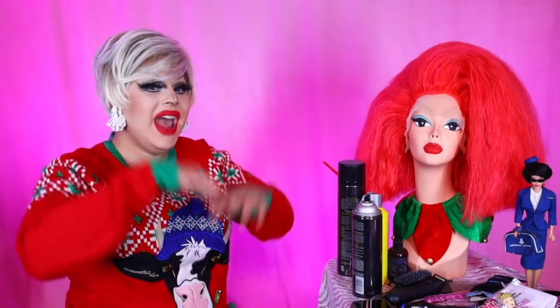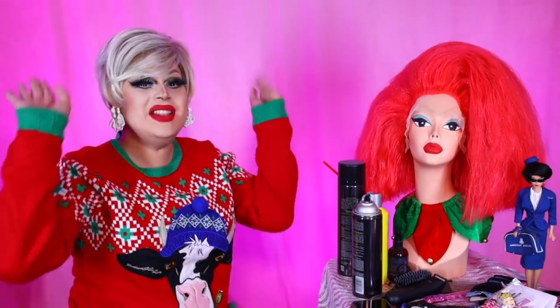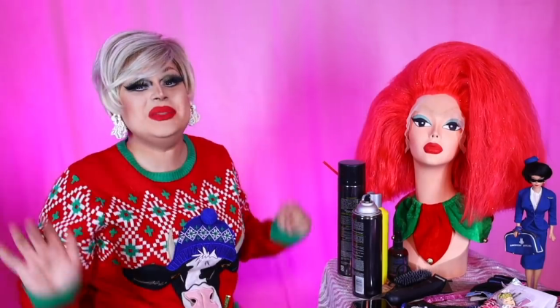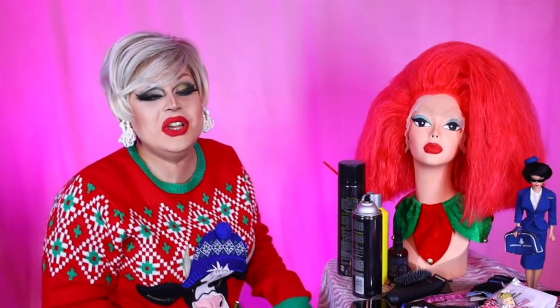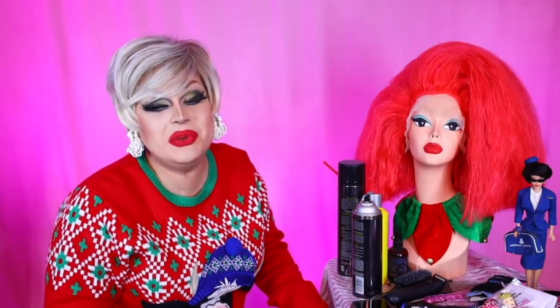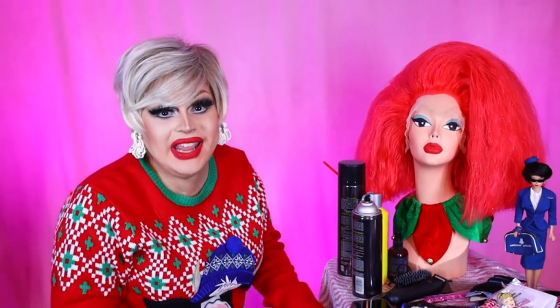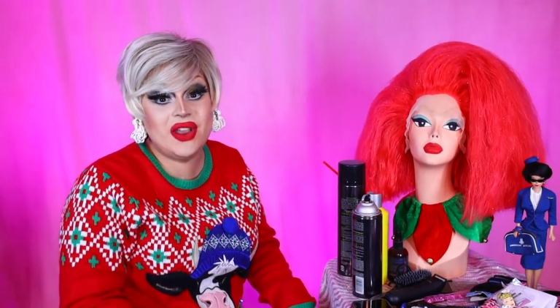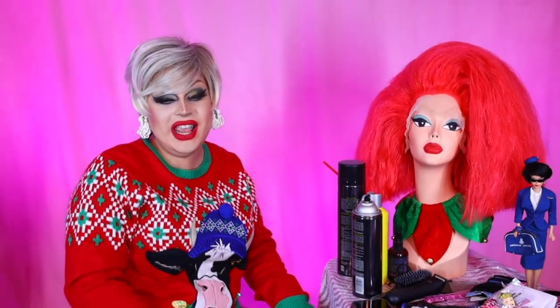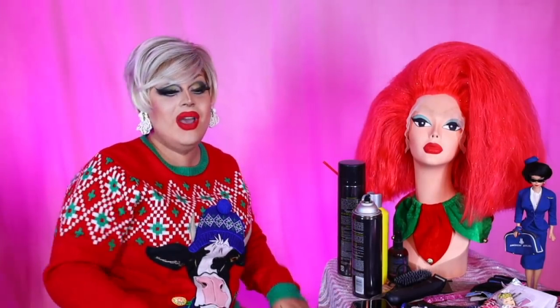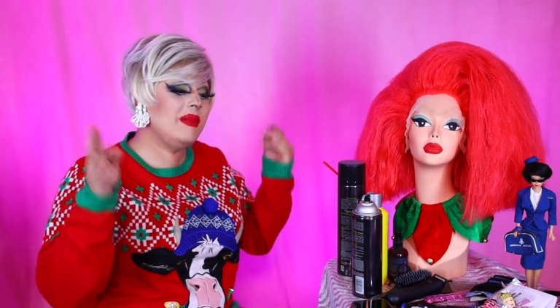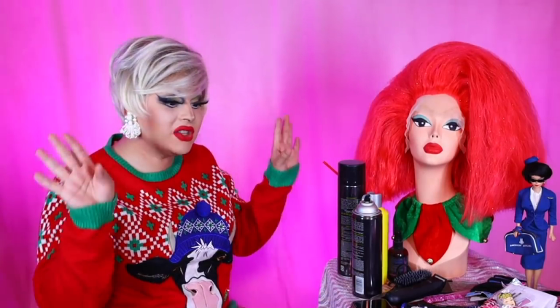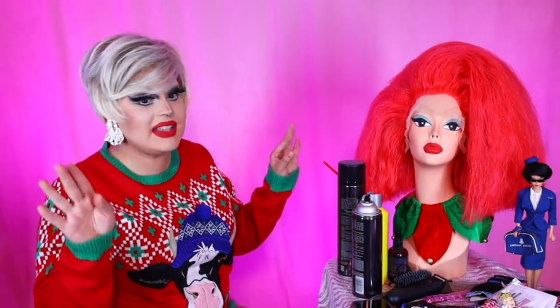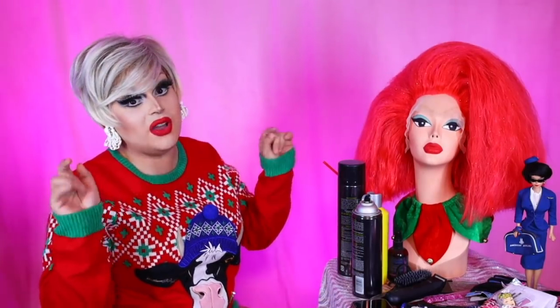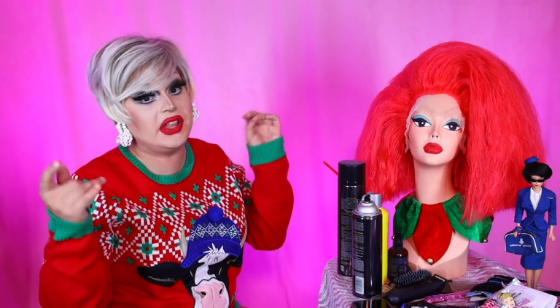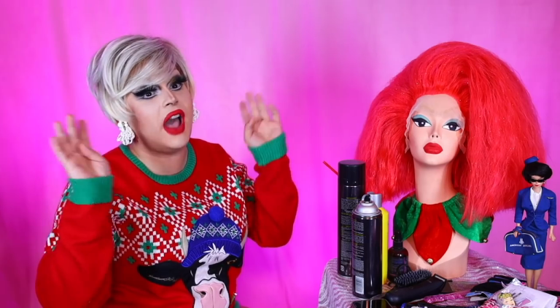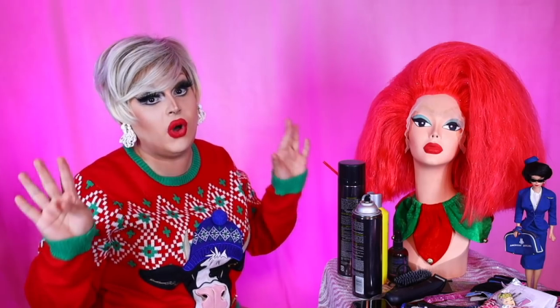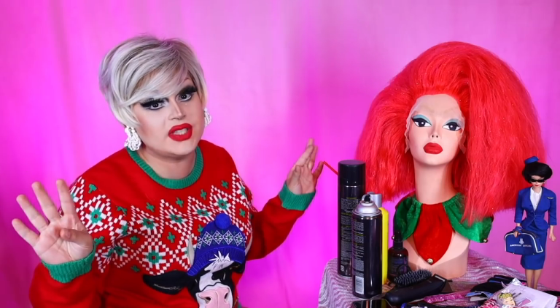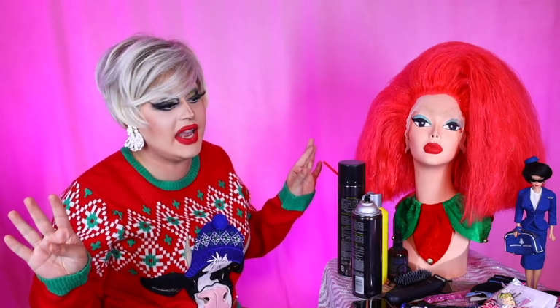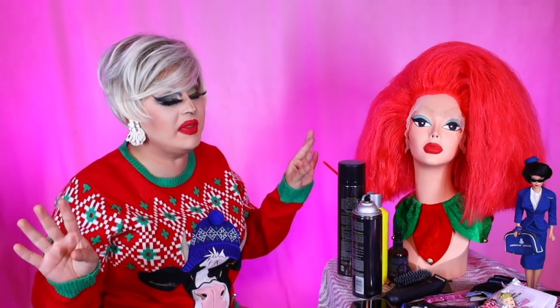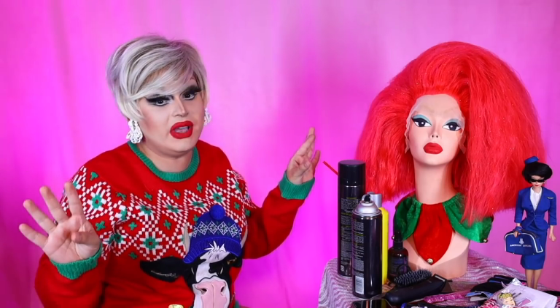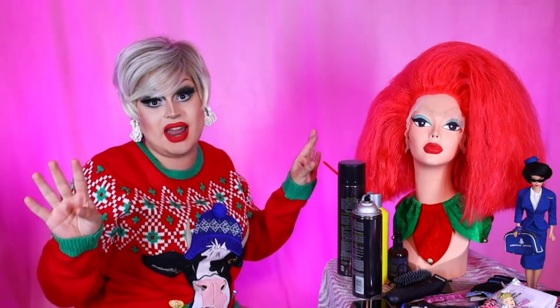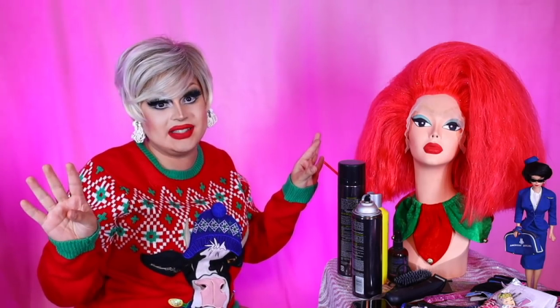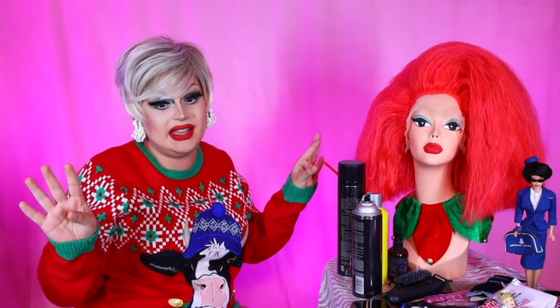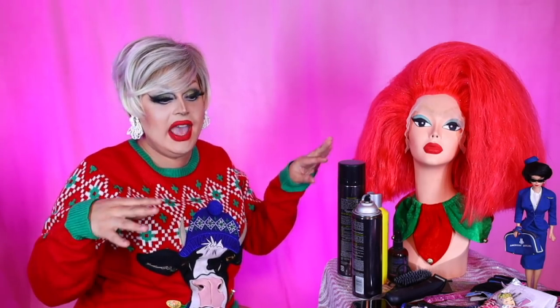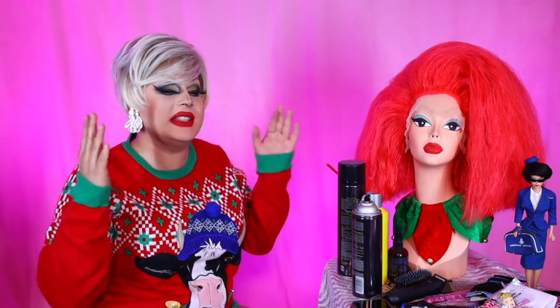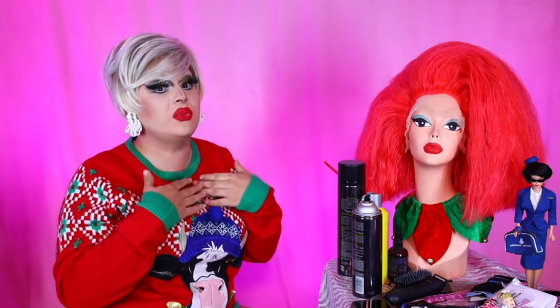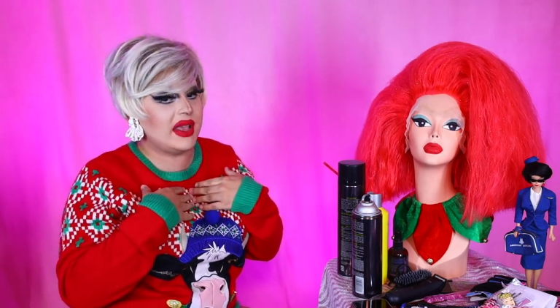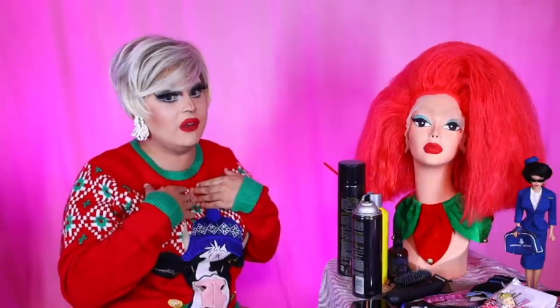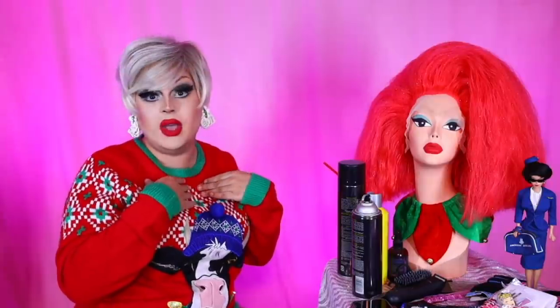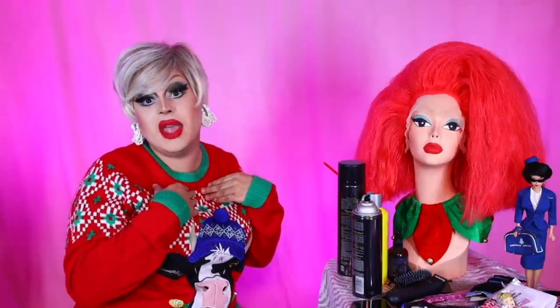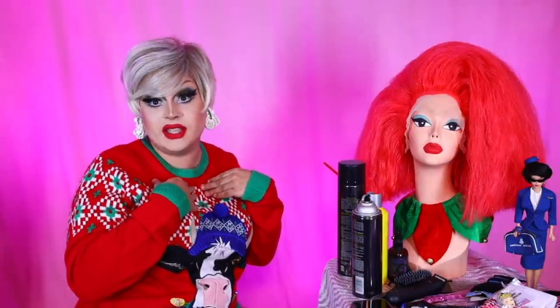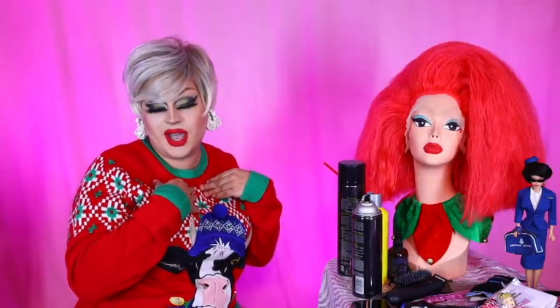Hi everyone! James Mantle here bringing you yet another video! Oh my god you guys, I've been gone for like five whole days. I know I've been giving you guys a lot of content lately, and I had to take a little break for myself, mentally to recover.